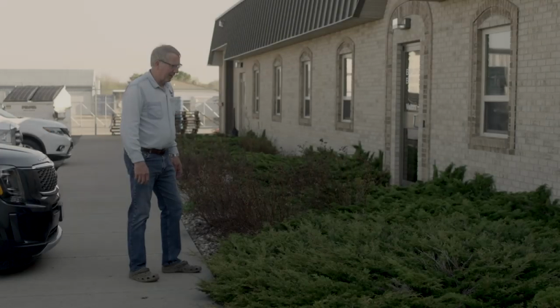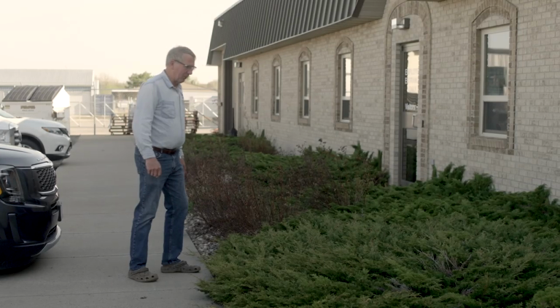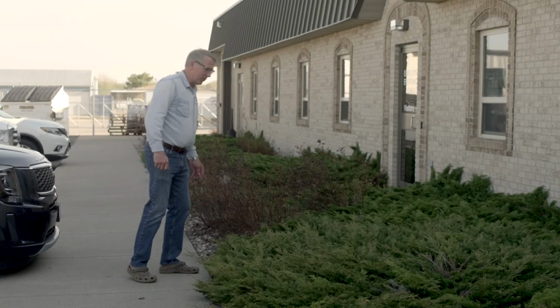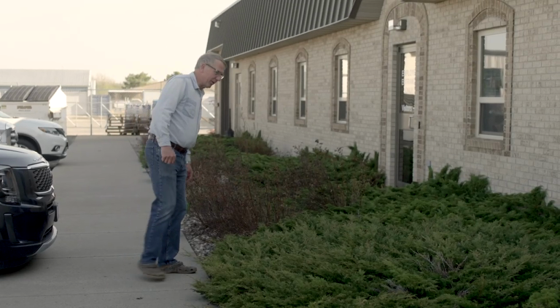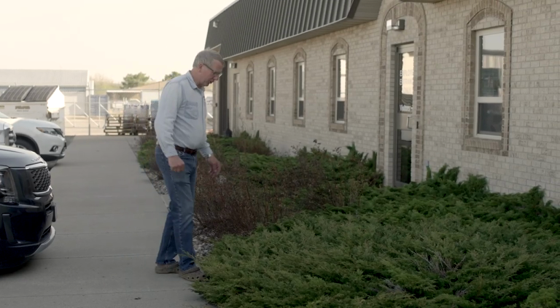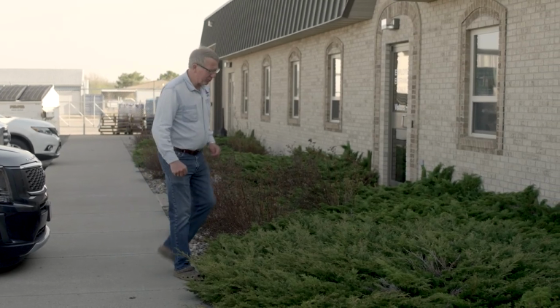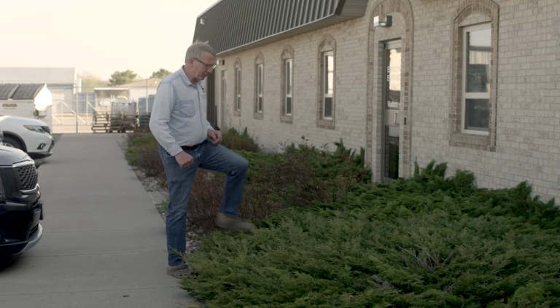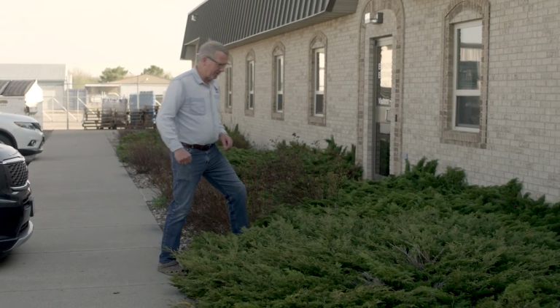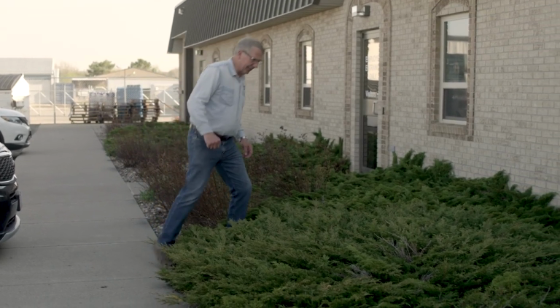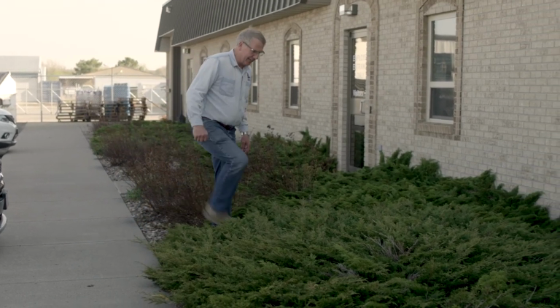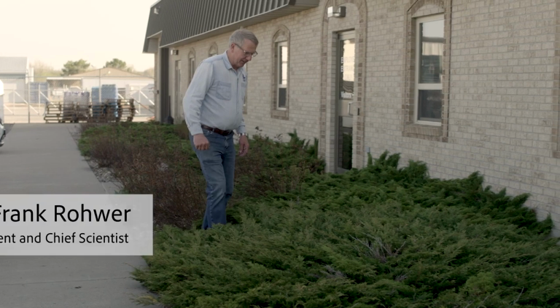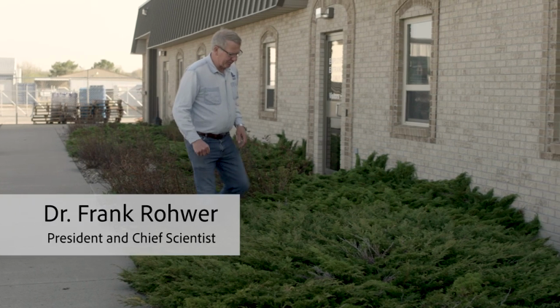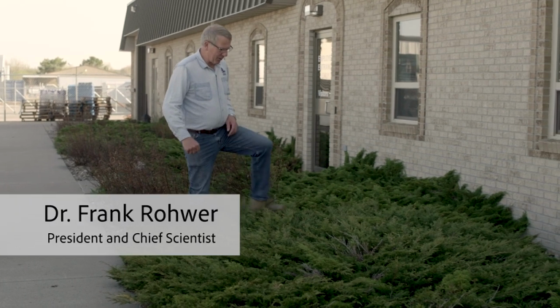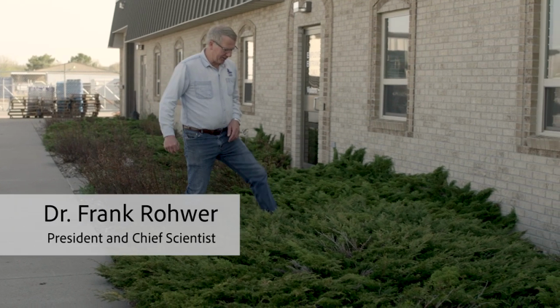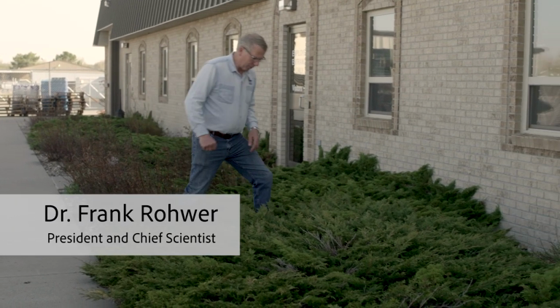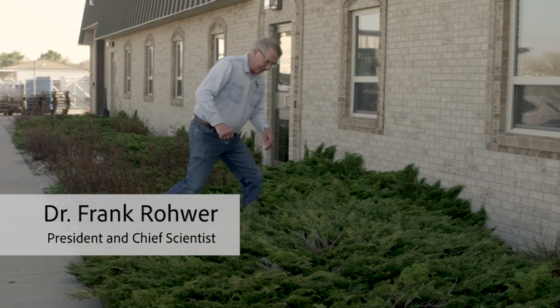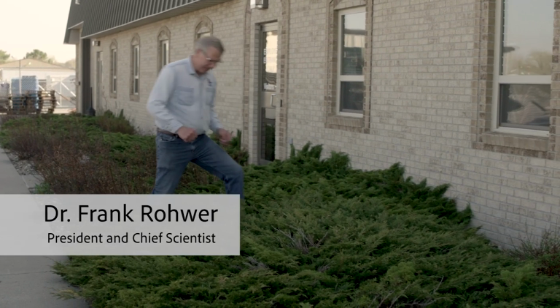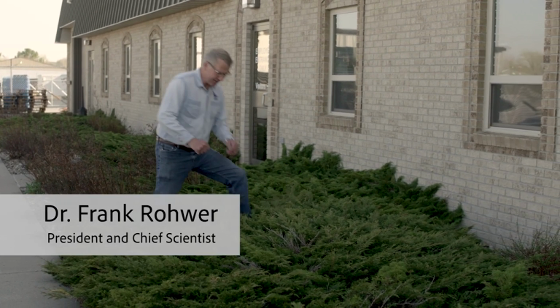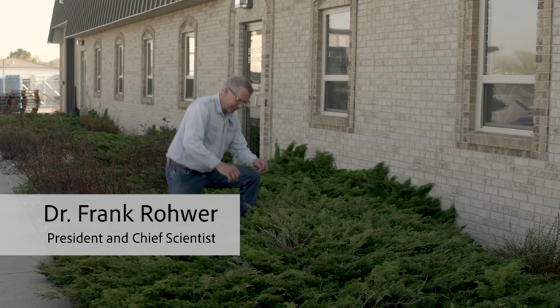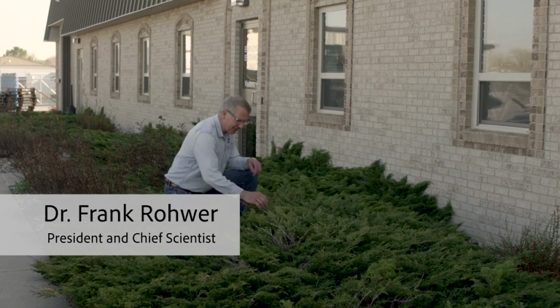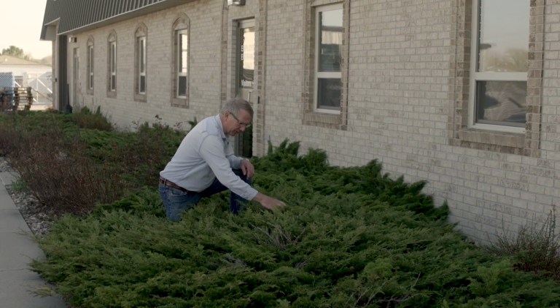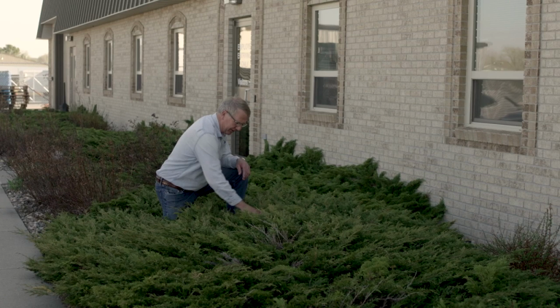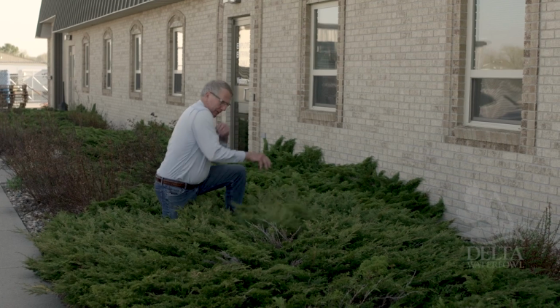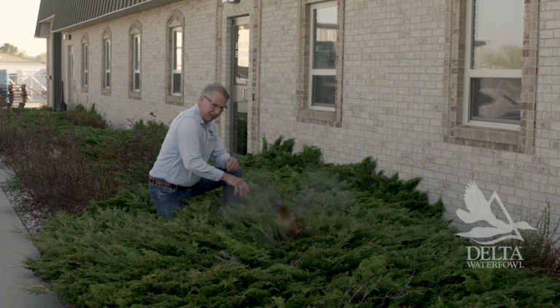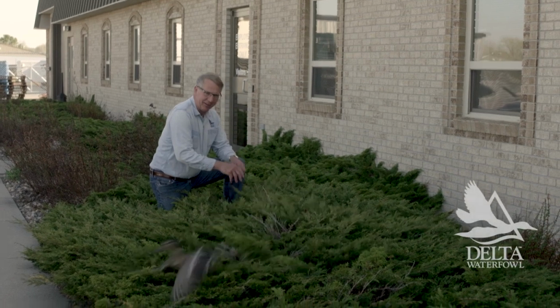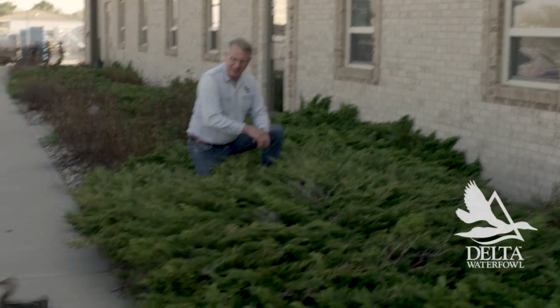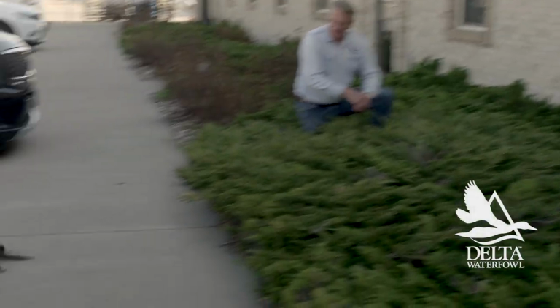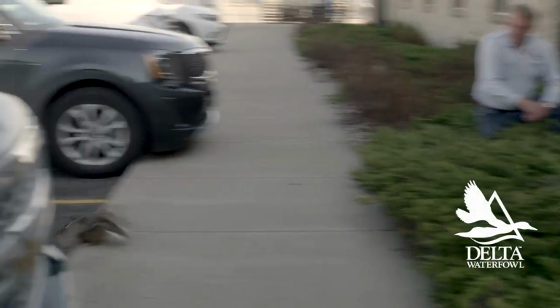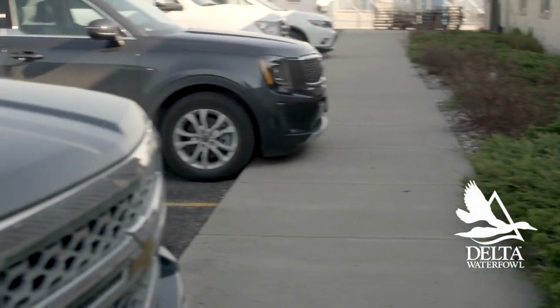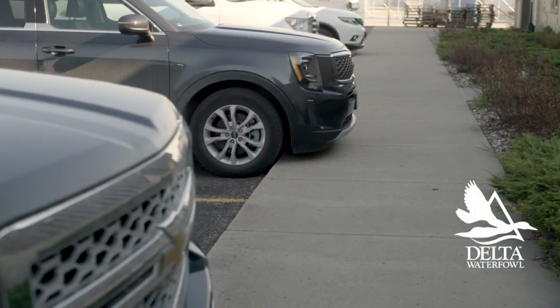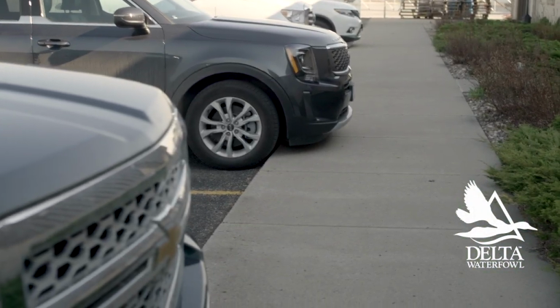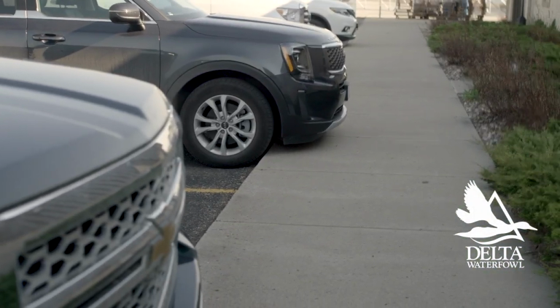What I'm hoping to do this morning is introduce you to the Delta duck. This female mallard, appropriately enough, has nested at the Delta building for three or four years.